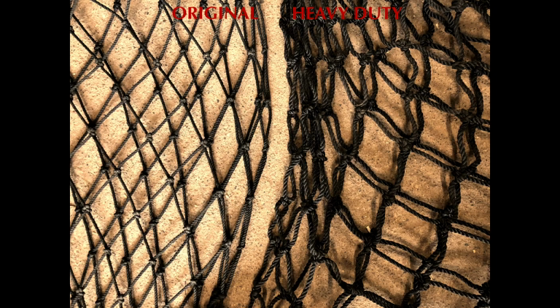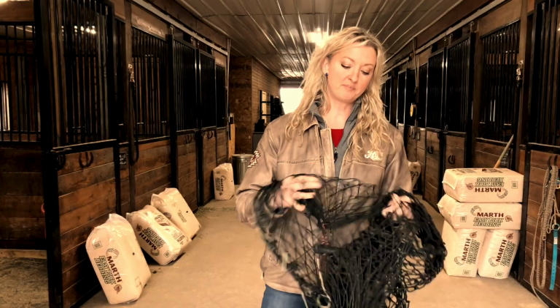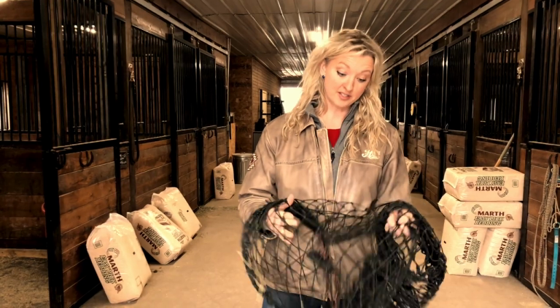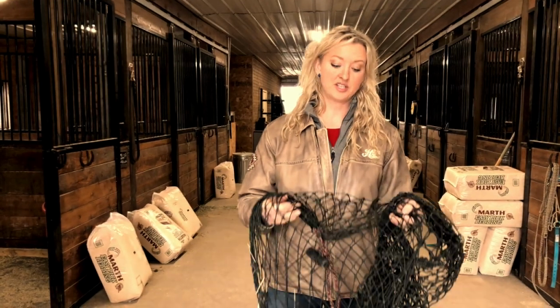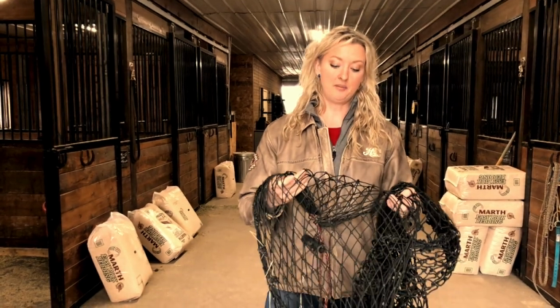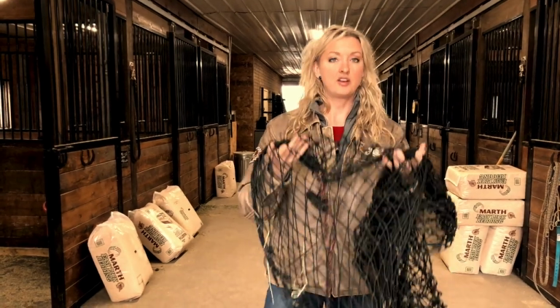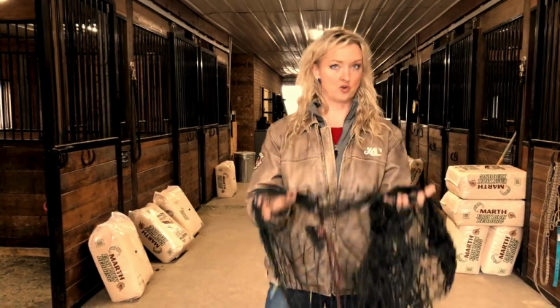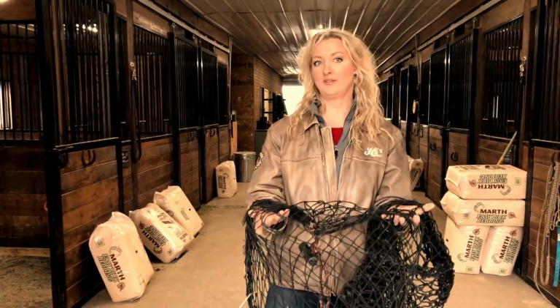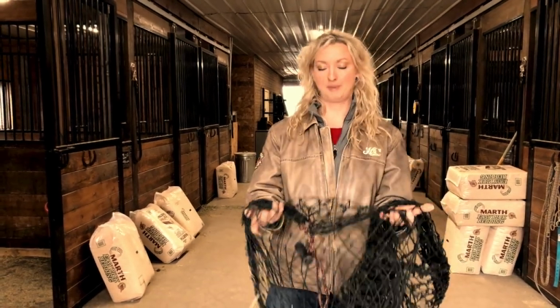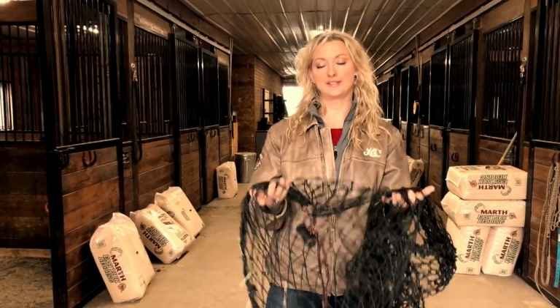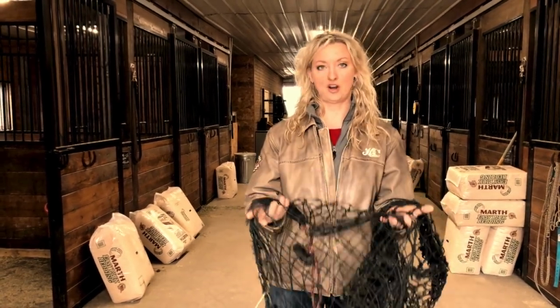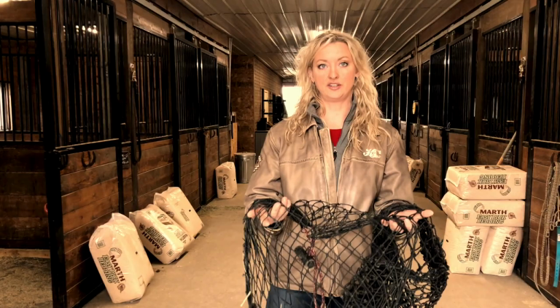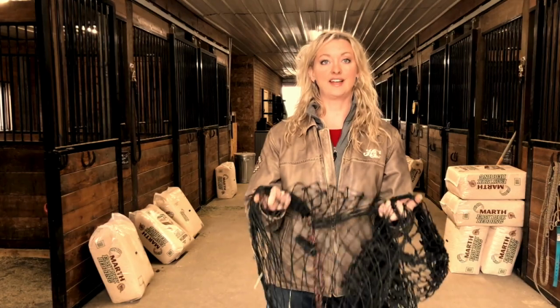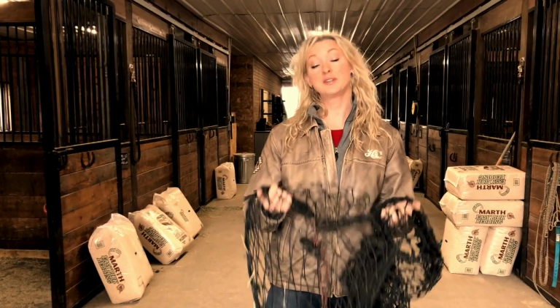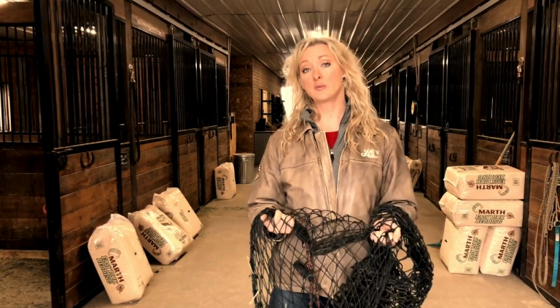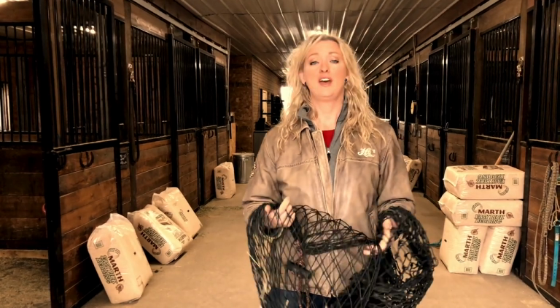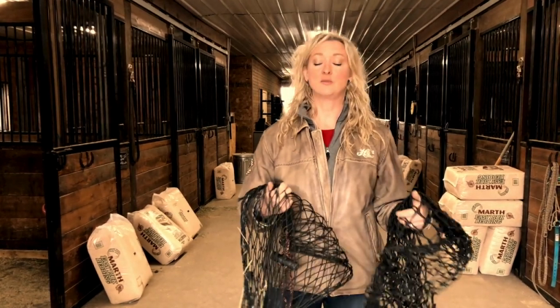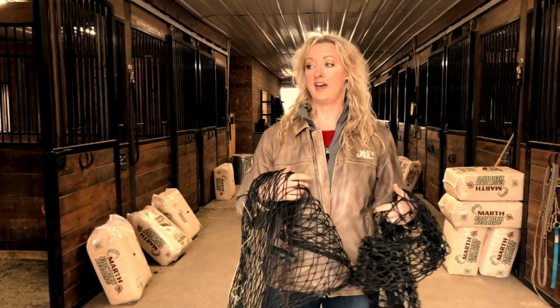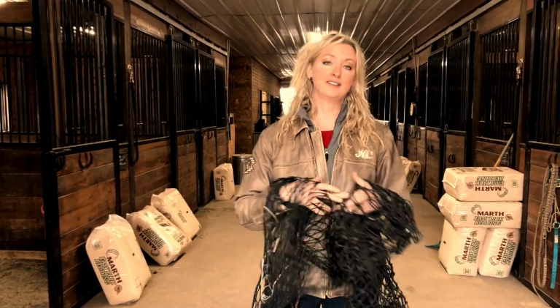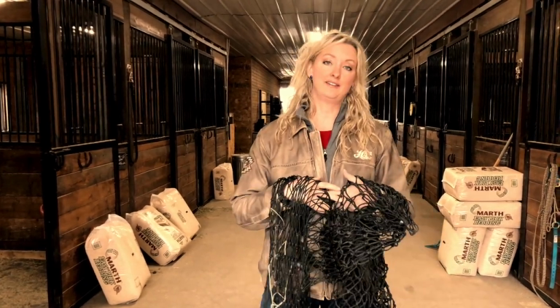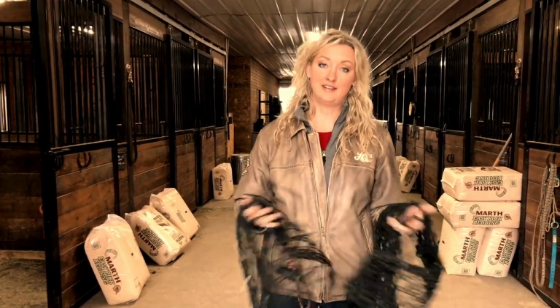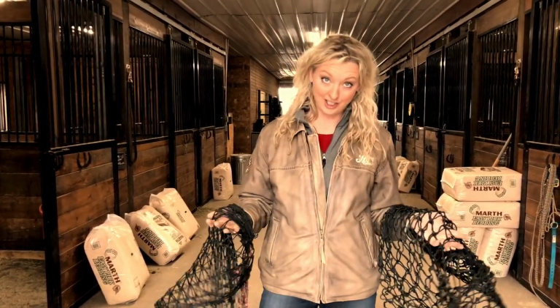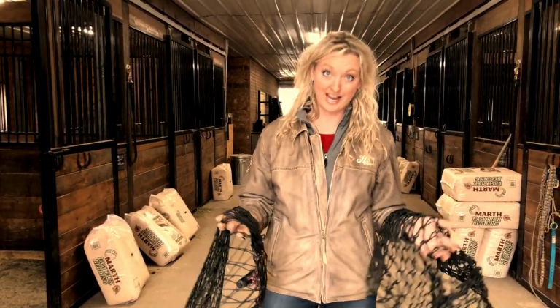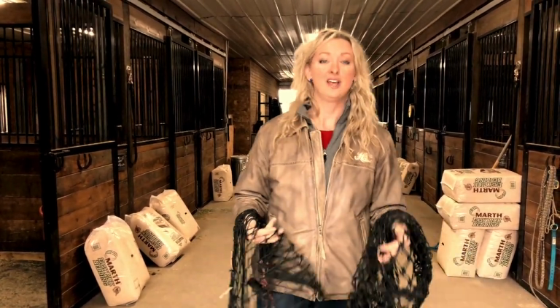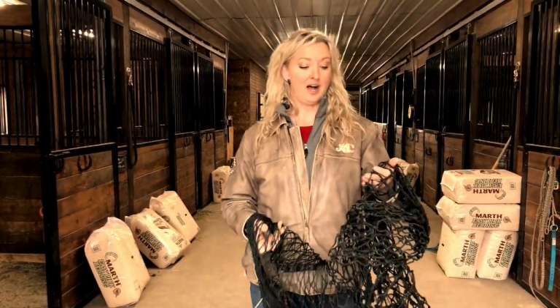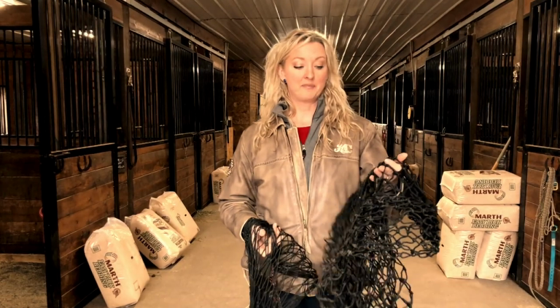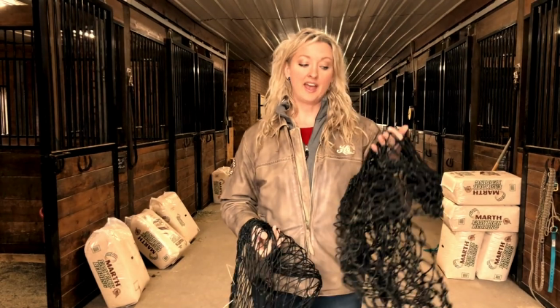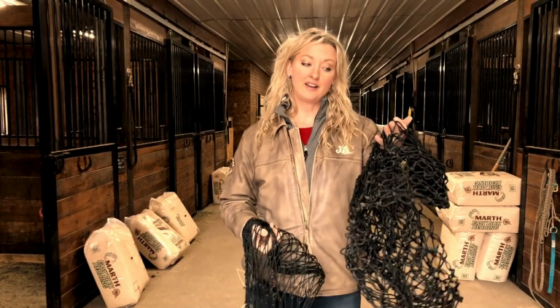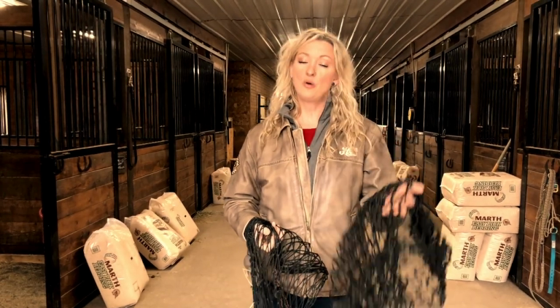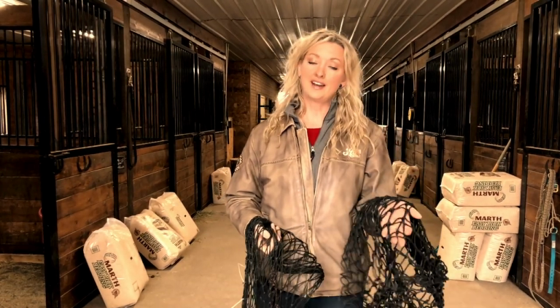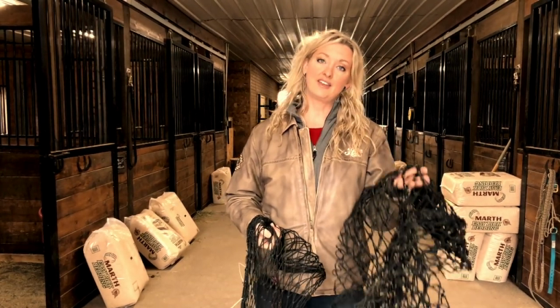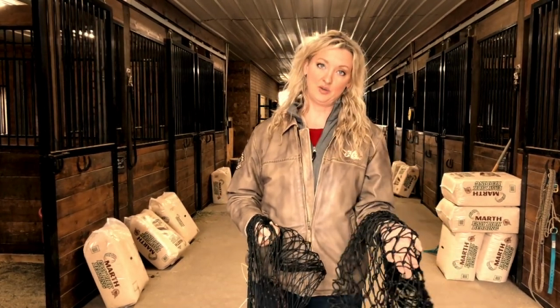Most customers have great experiences with our original netting. That's the one we started with, that's the one that has made it nine years now, and then now we've added the heavy duty.